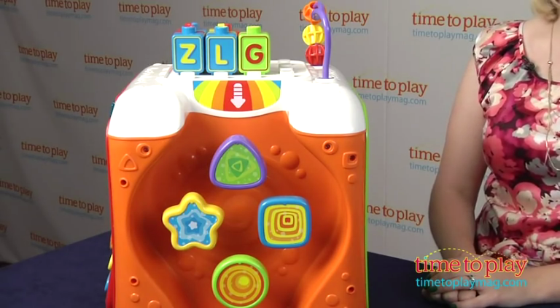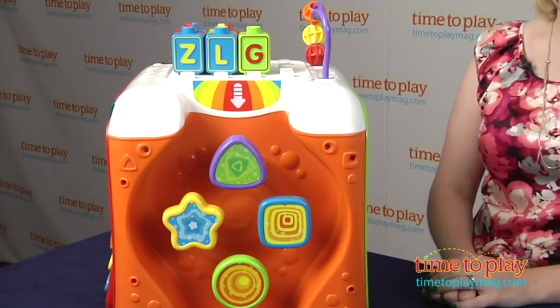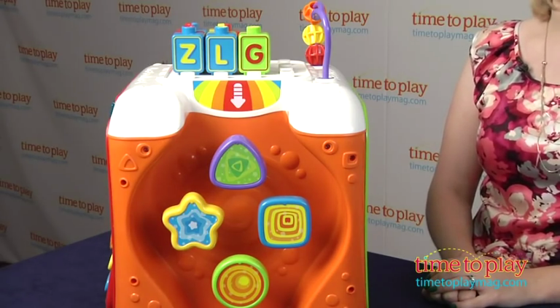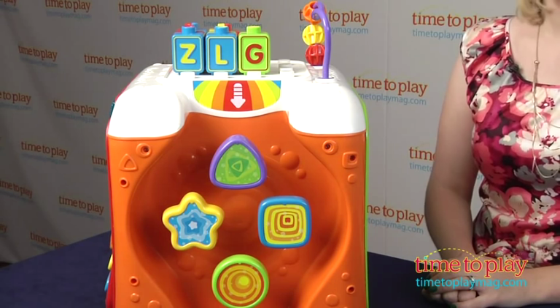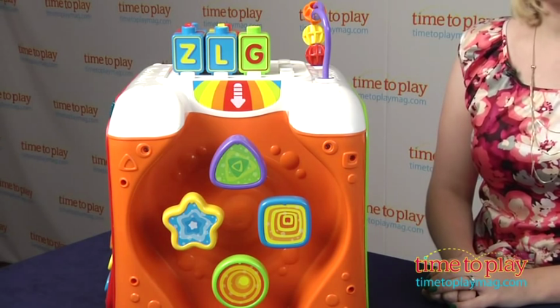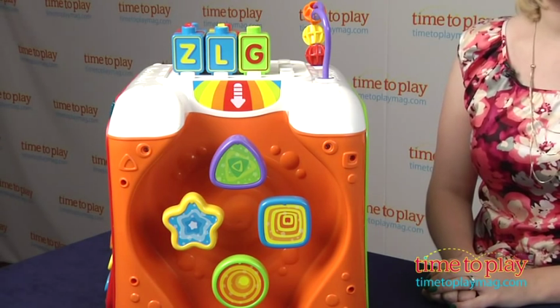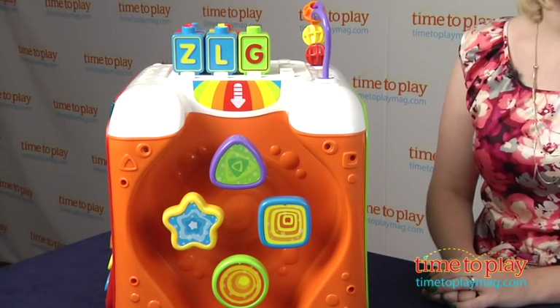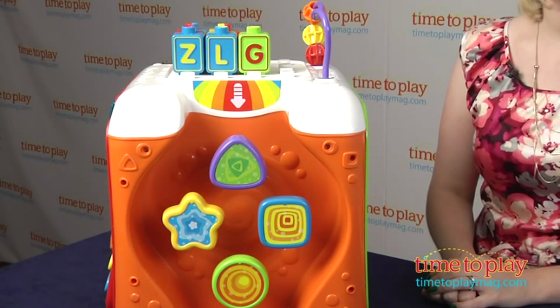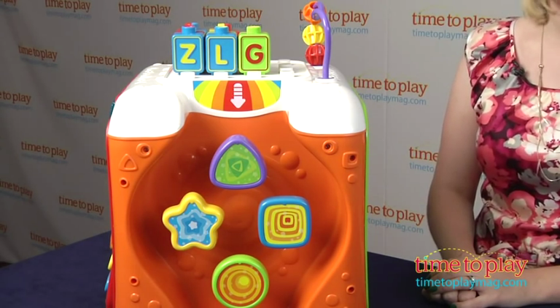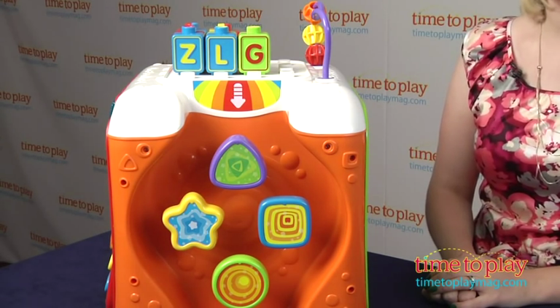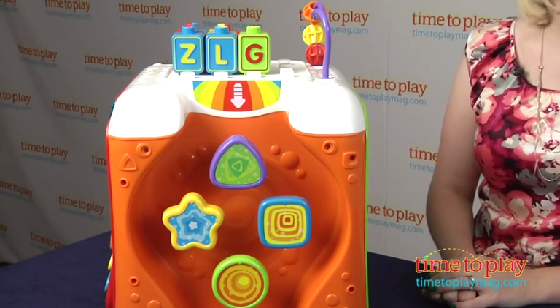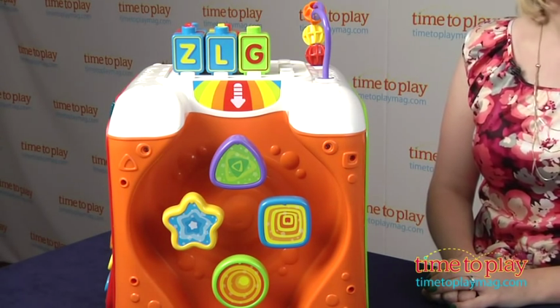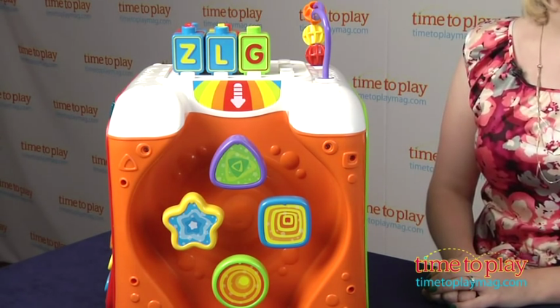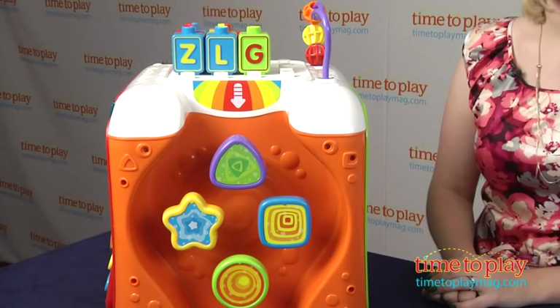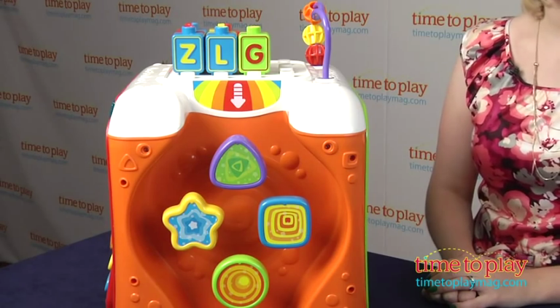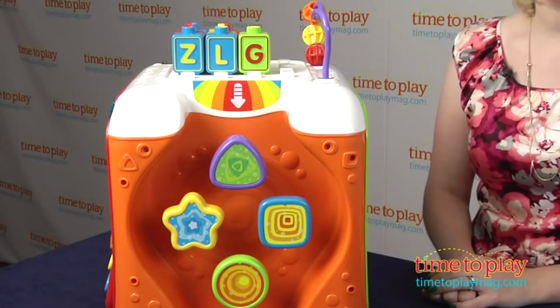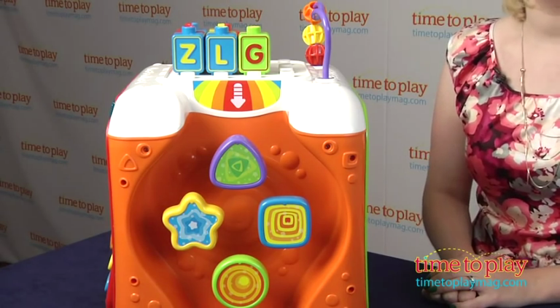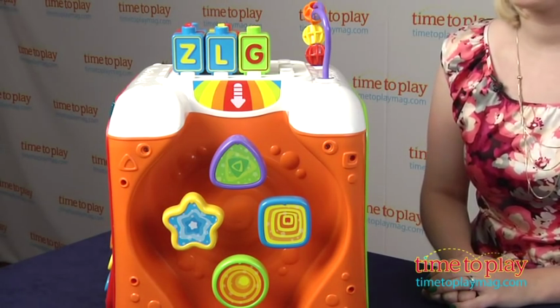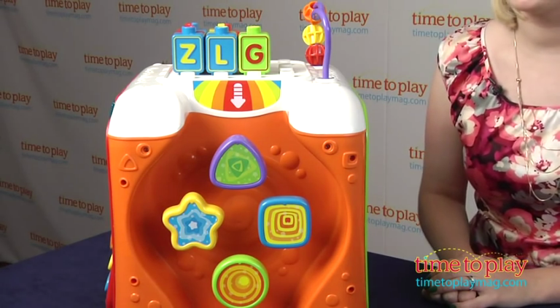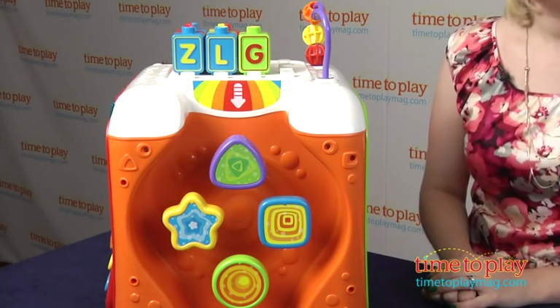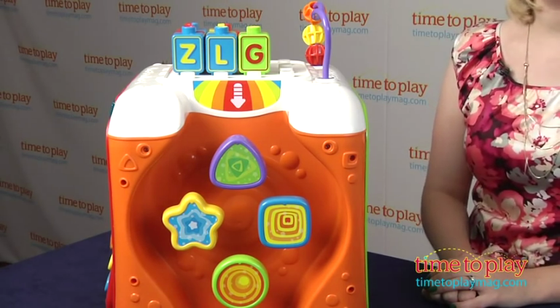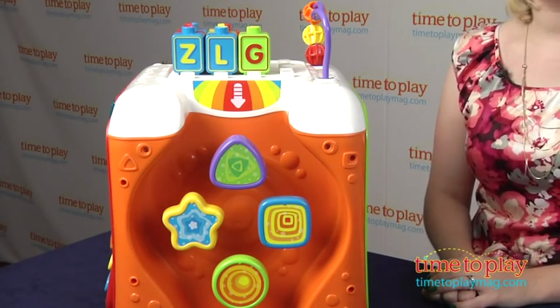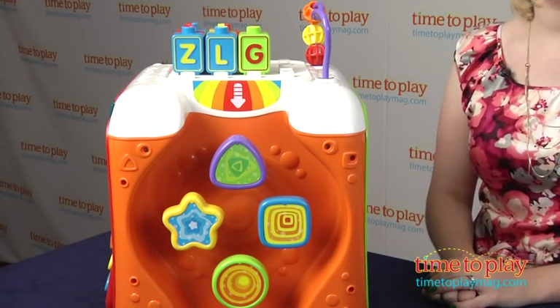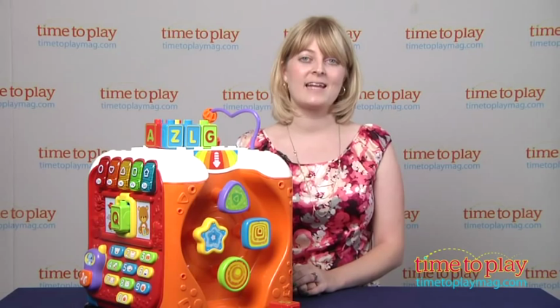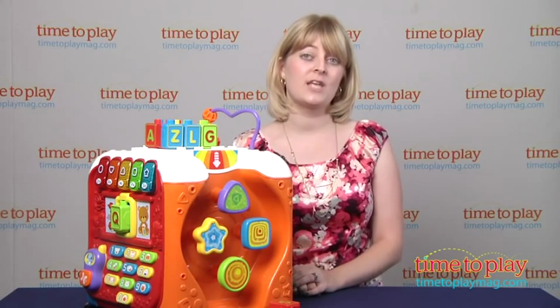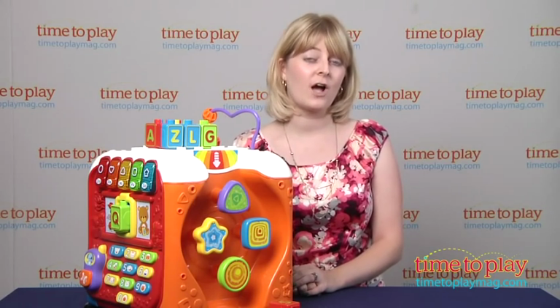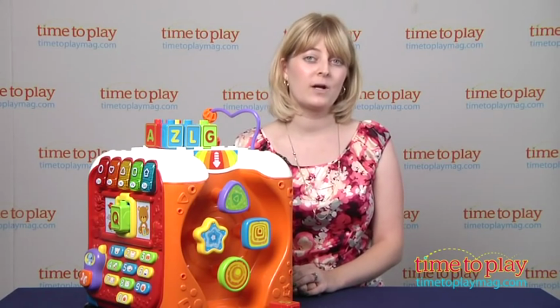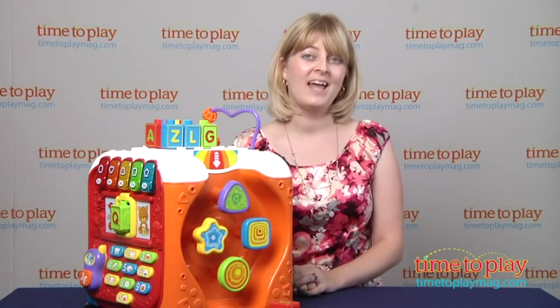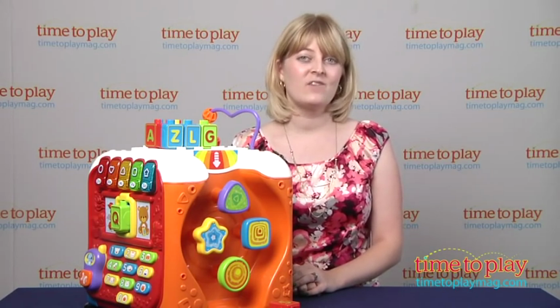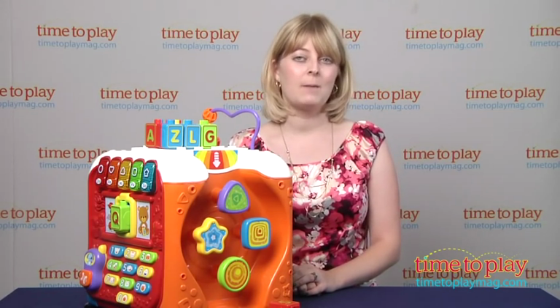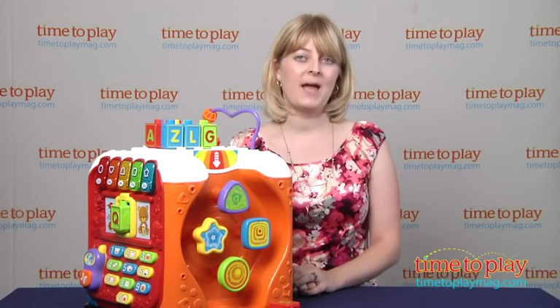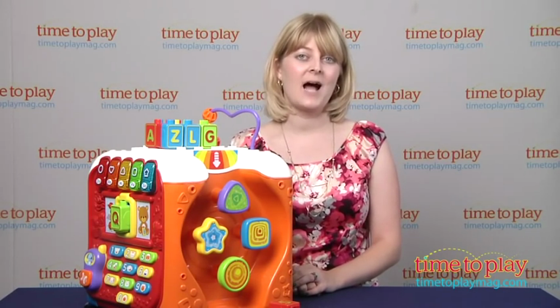It does come with two AA batteries, but those are for in-store demo purposes, so VTech recommends that you replace them before you play for best results. If you want to find out more information on this item, such as how much it costs and where to buy, then come visit time2playmag.com, your number one source for all things play.